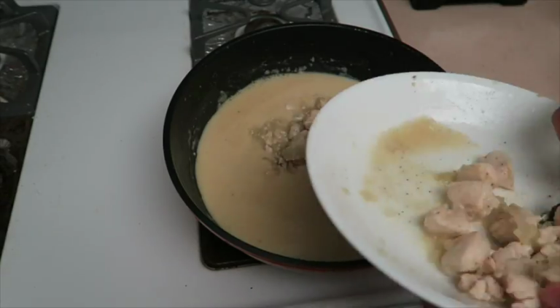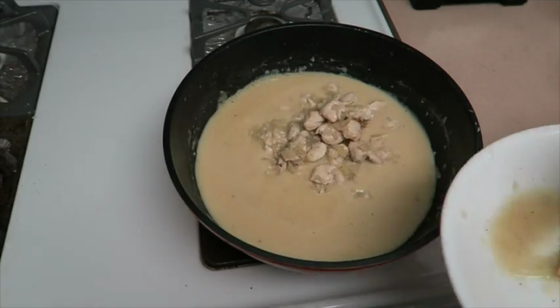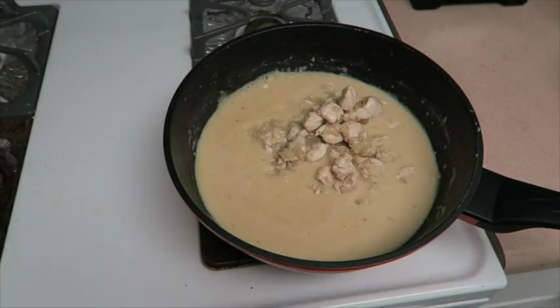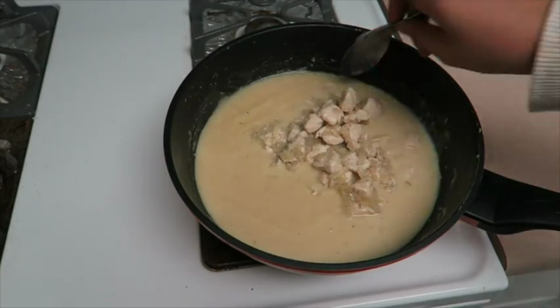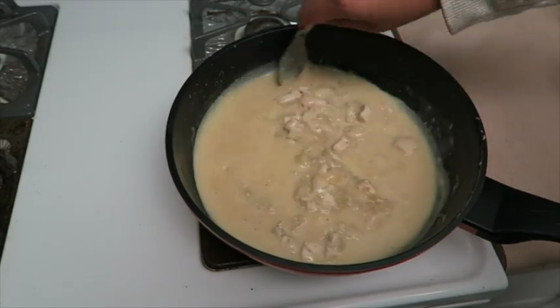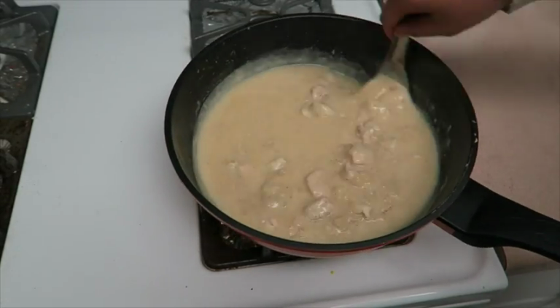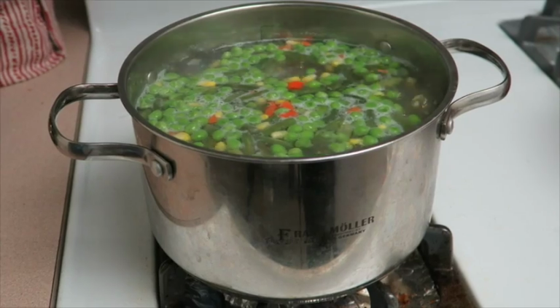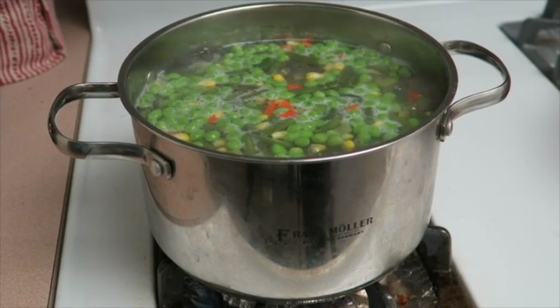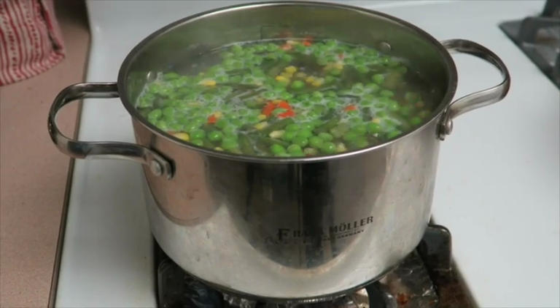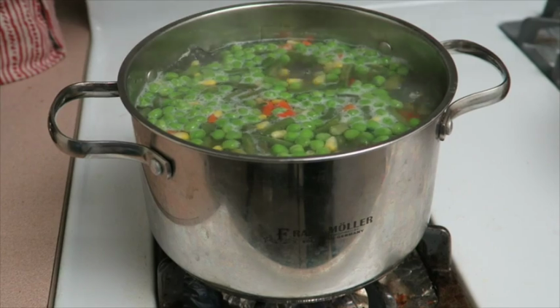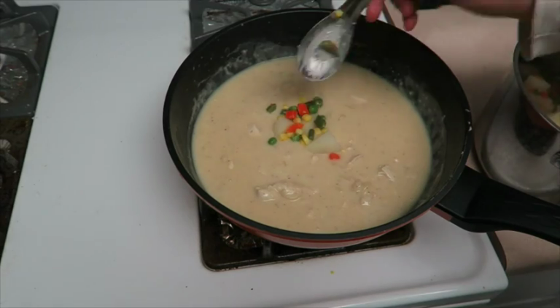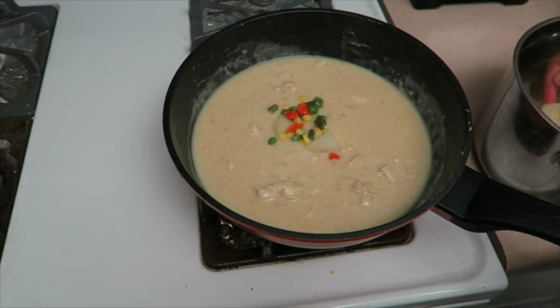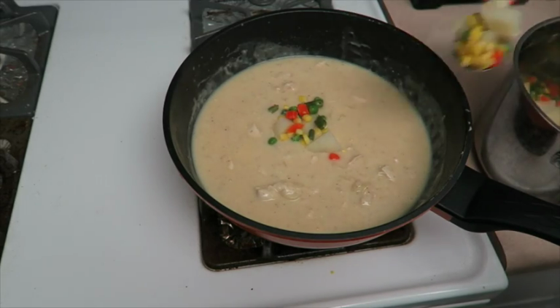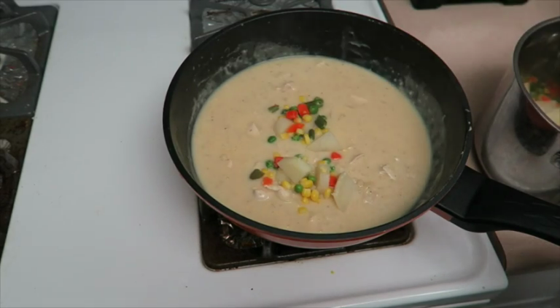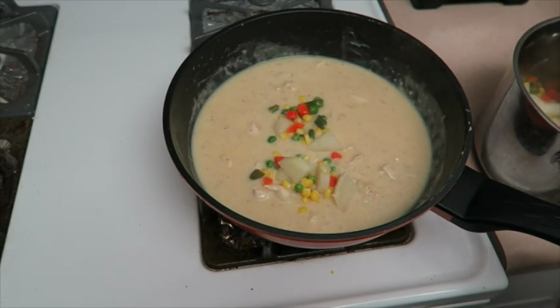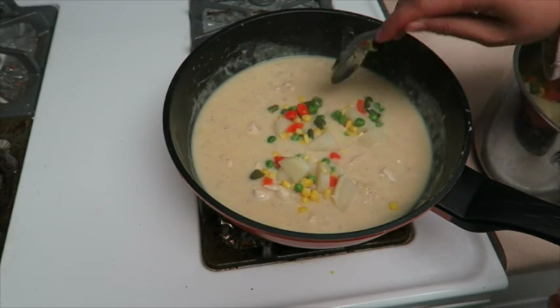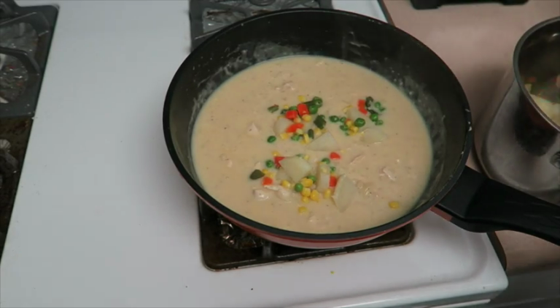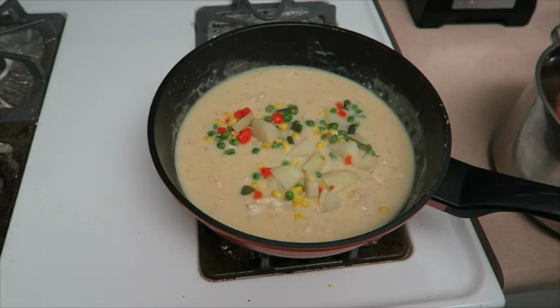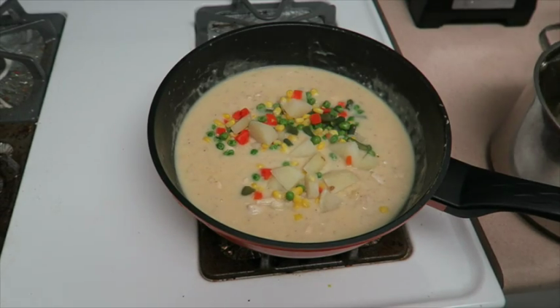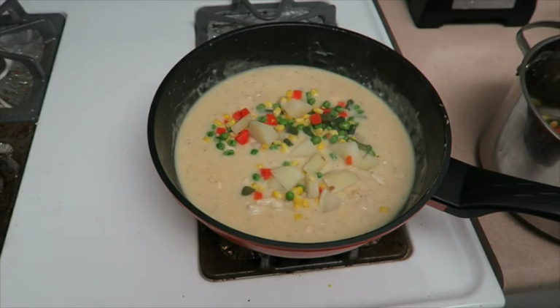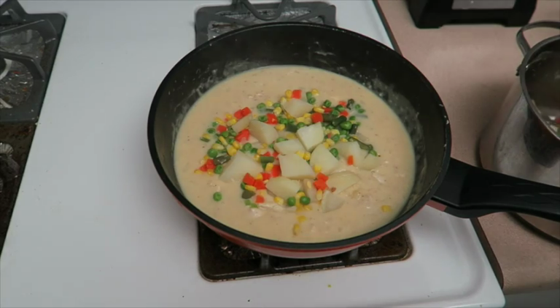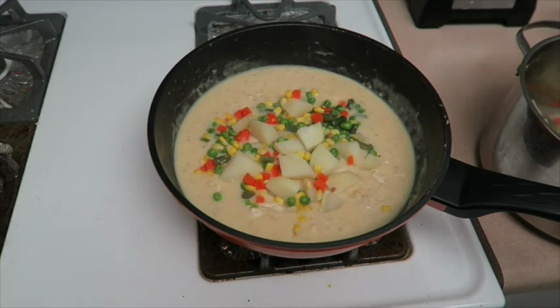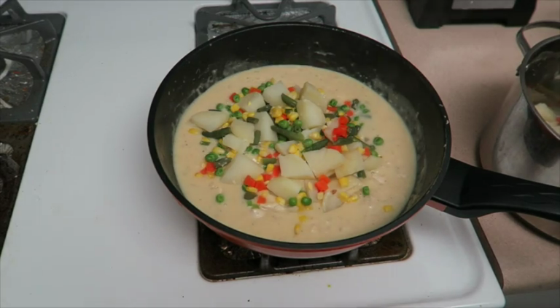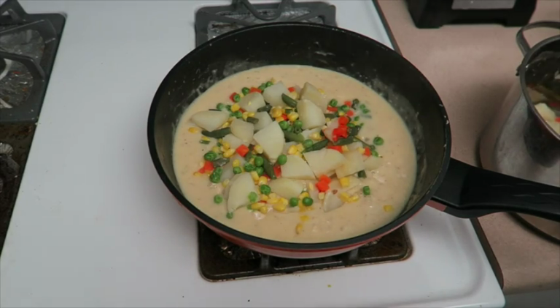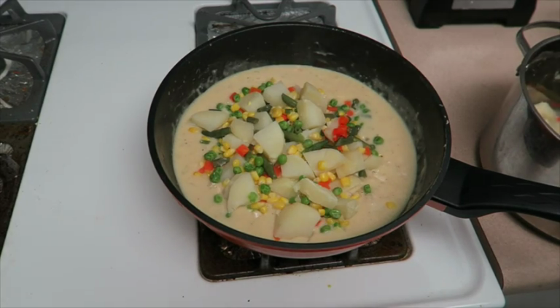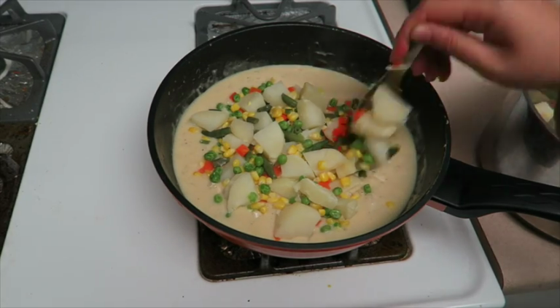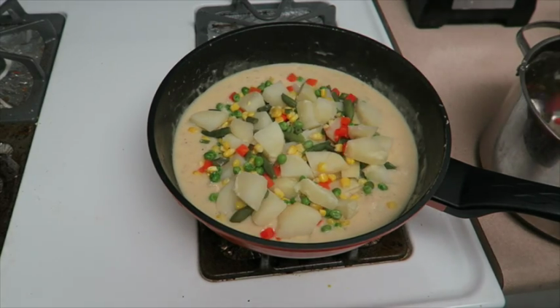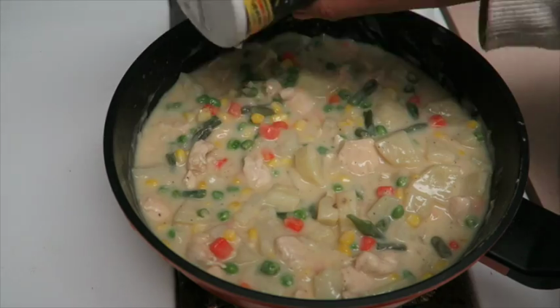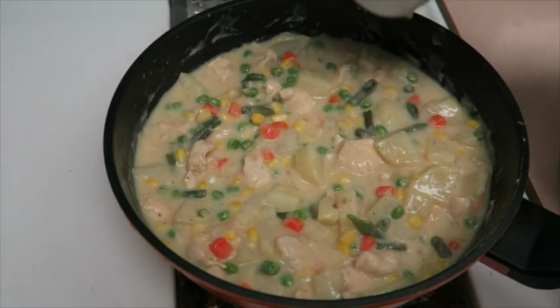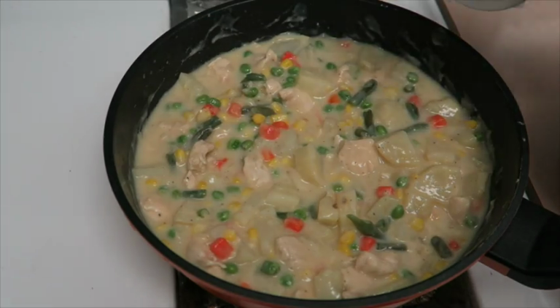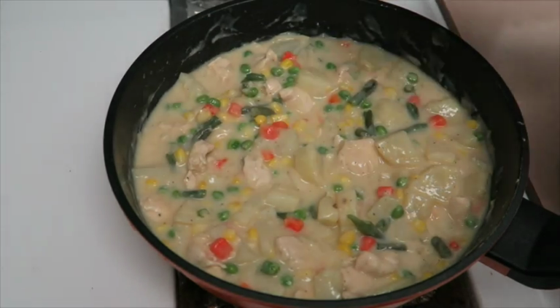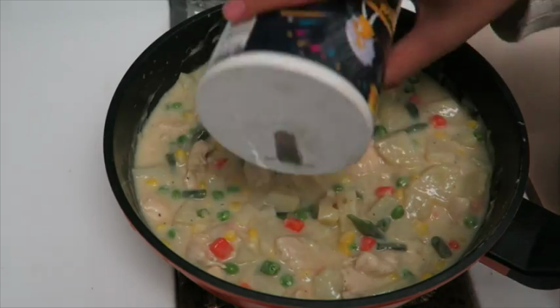Now add the chicken to the pan. When the vegetables are ready, drain the water out and then add that to the pan as well. Then season with salt and pepper to taste.